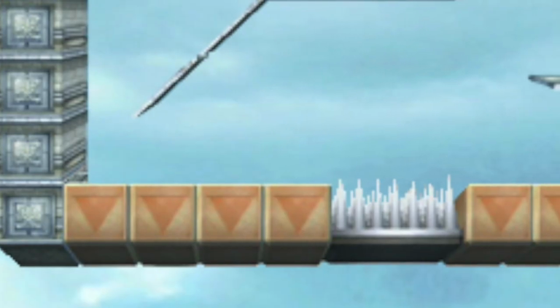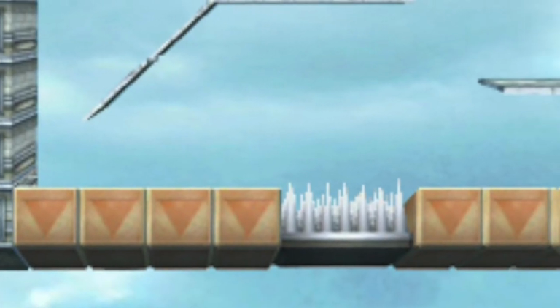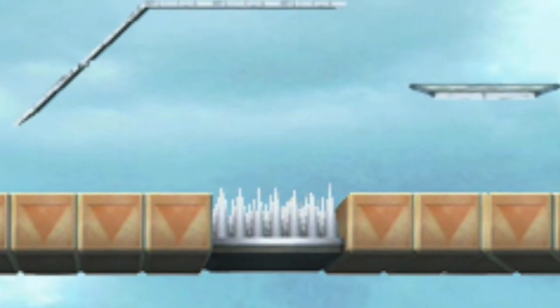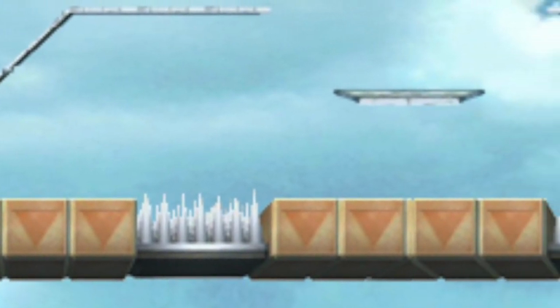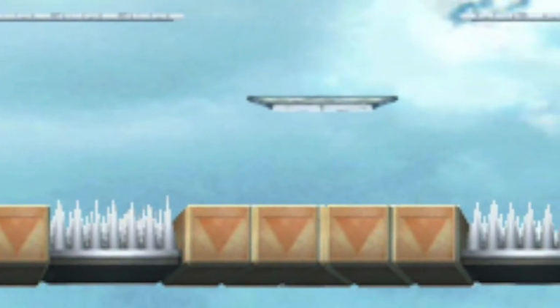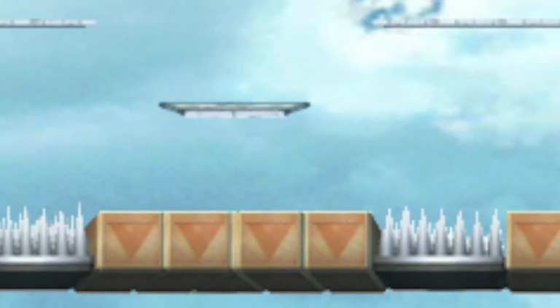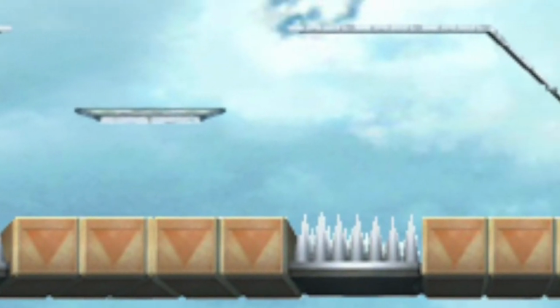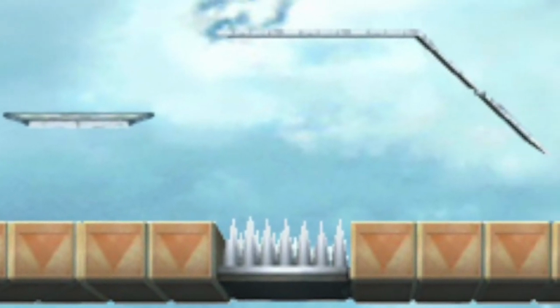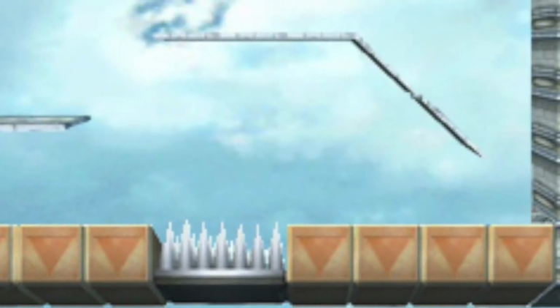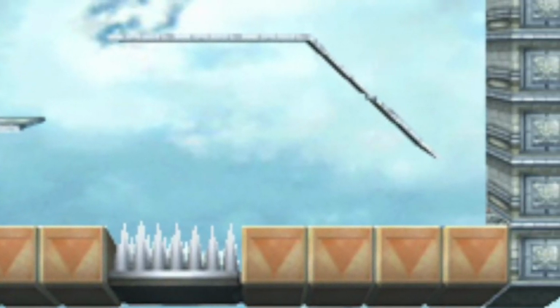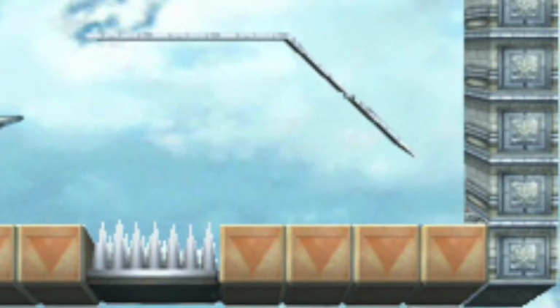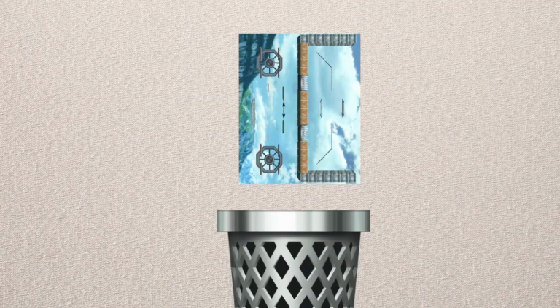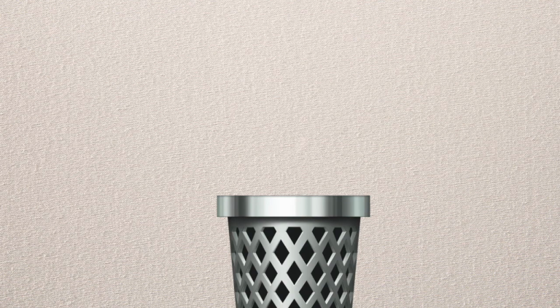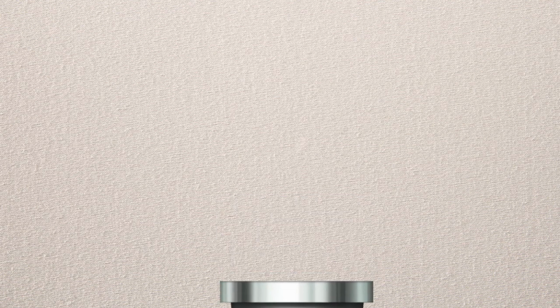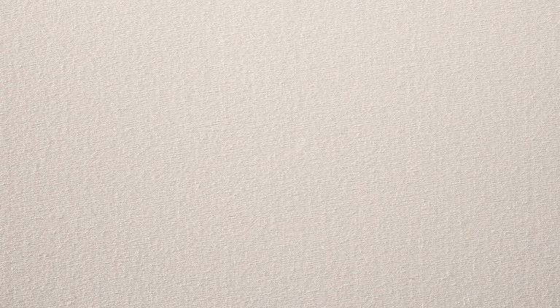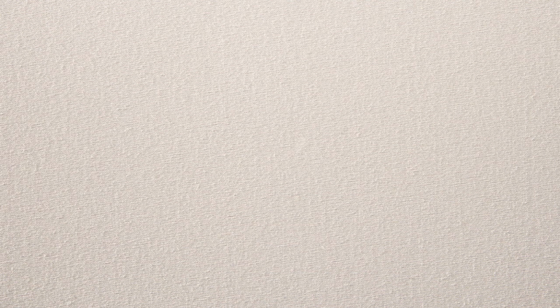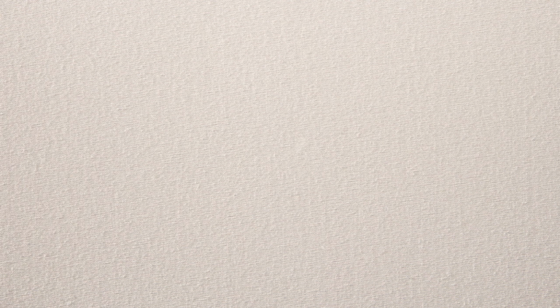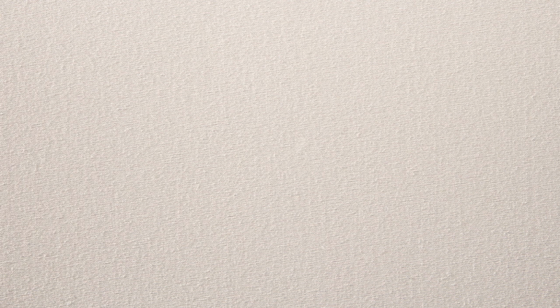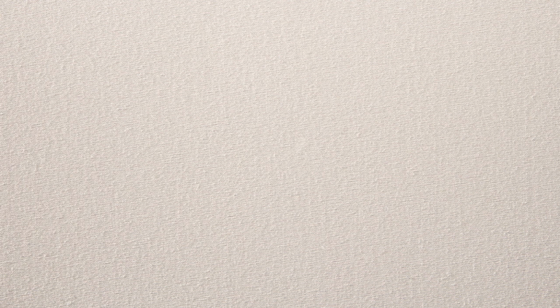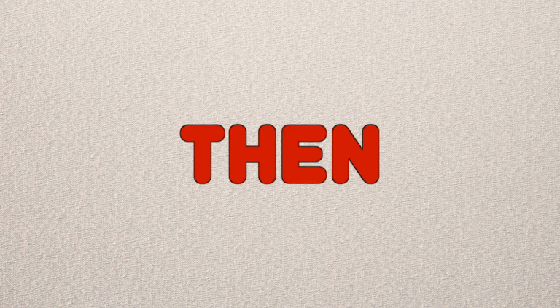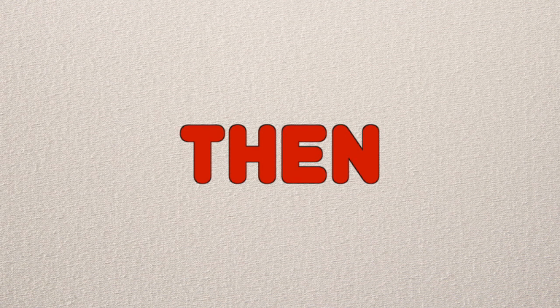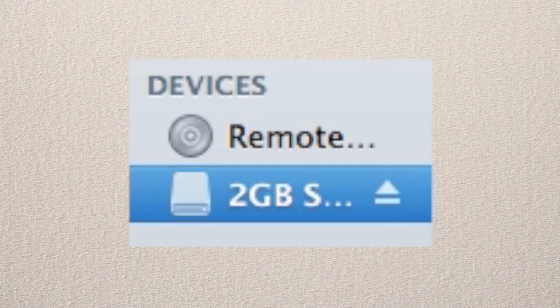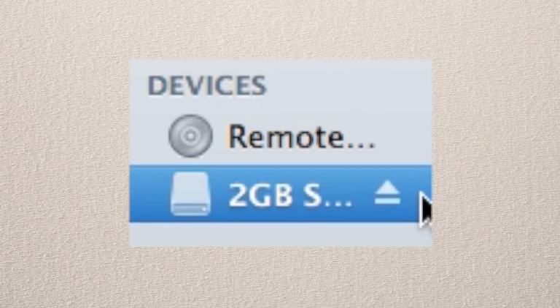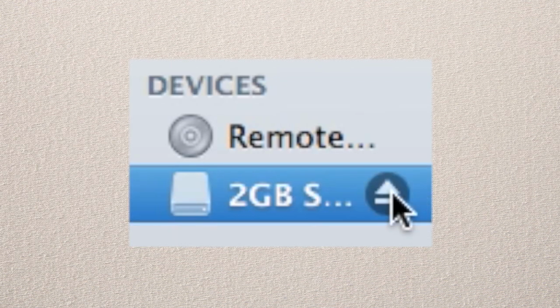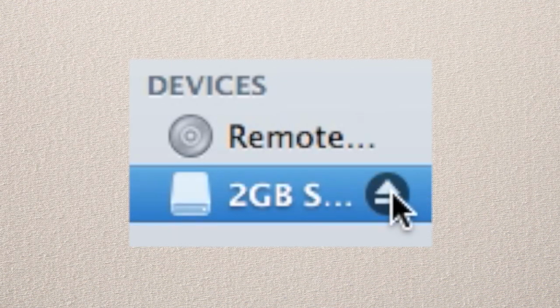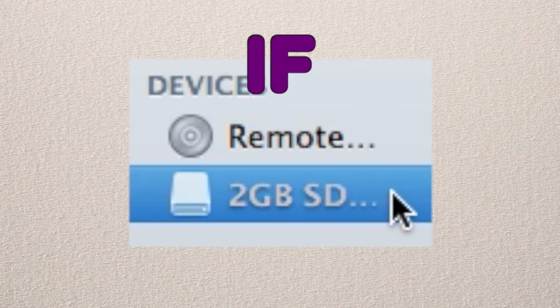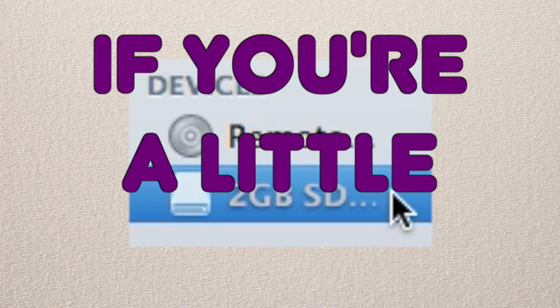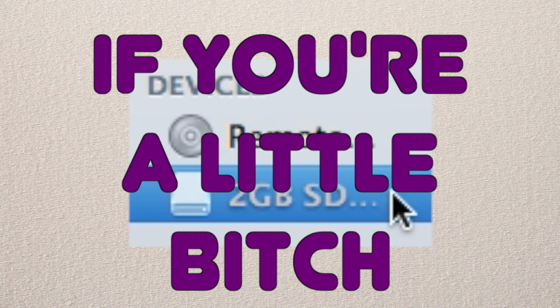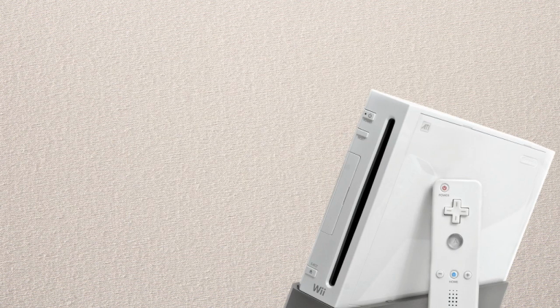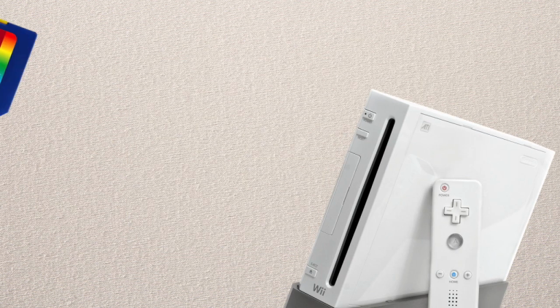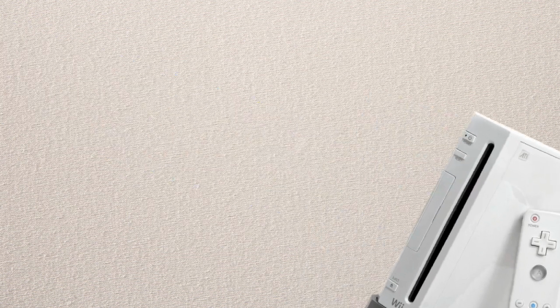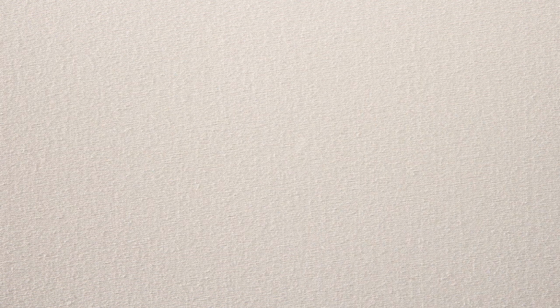Now you're gonna need to go on to Brawl and make sure that all your custom stages and other stuff are deleted — you won't be needing it. Then safely eject your SD card and shove that in your Wii.